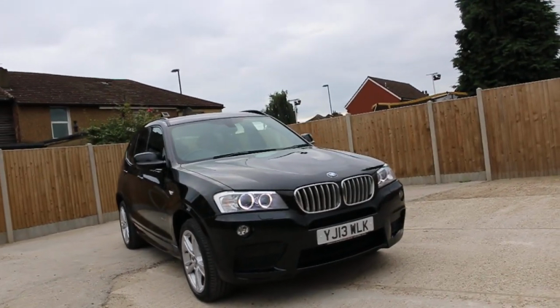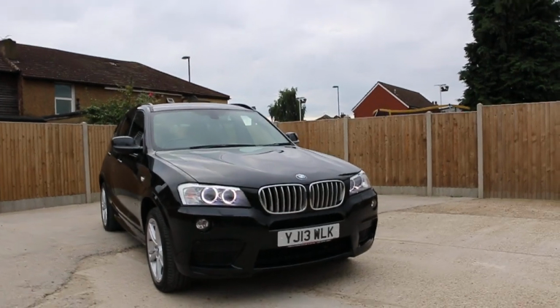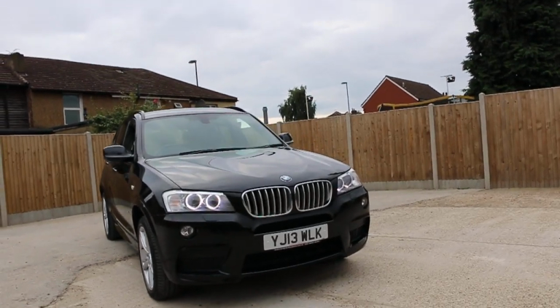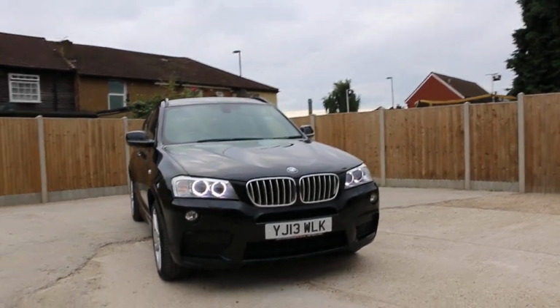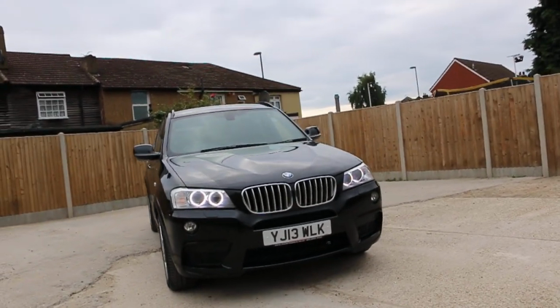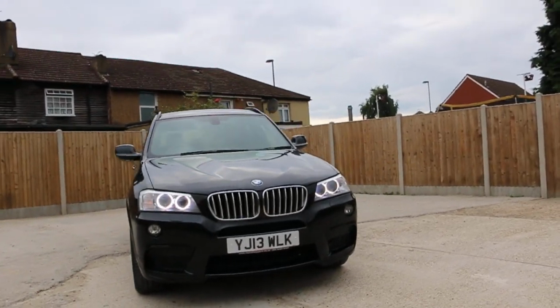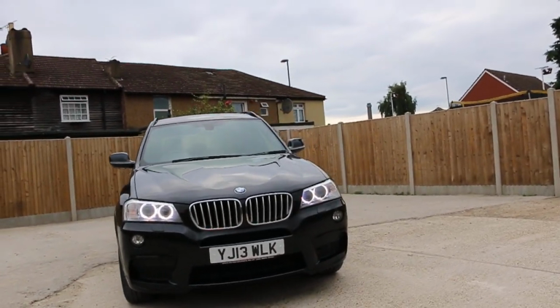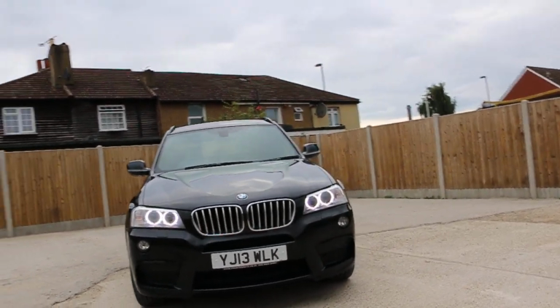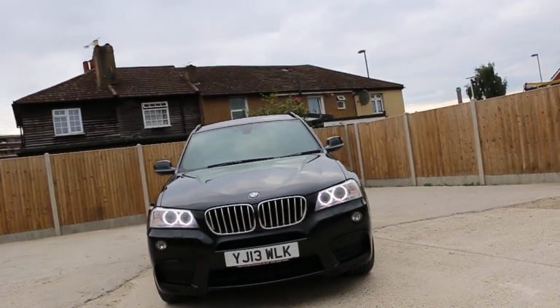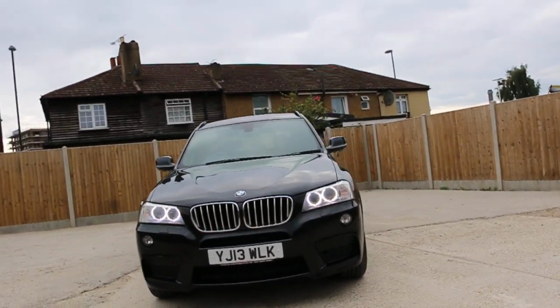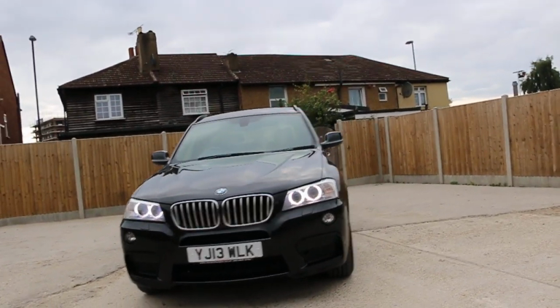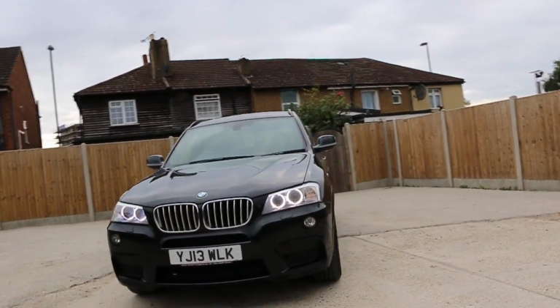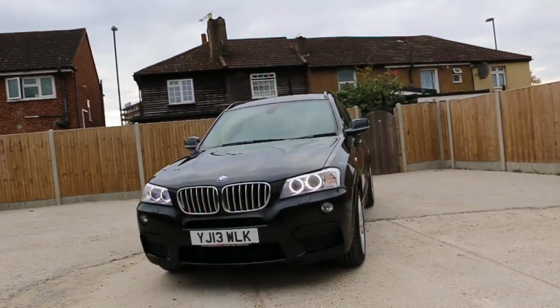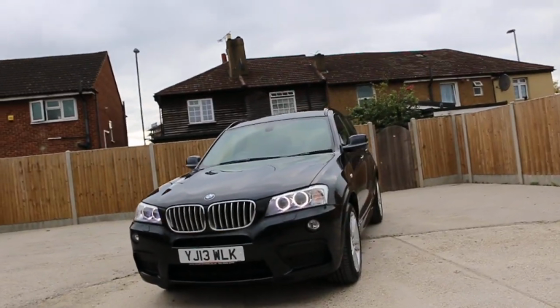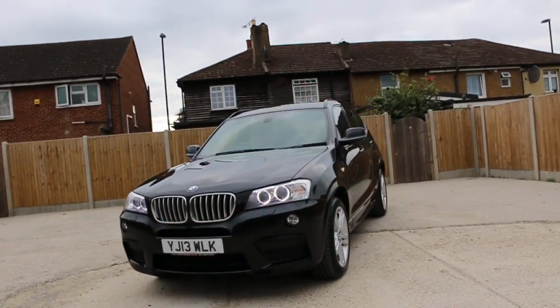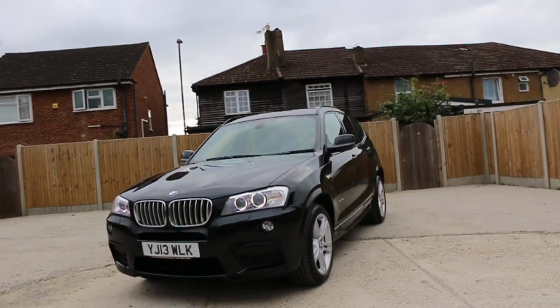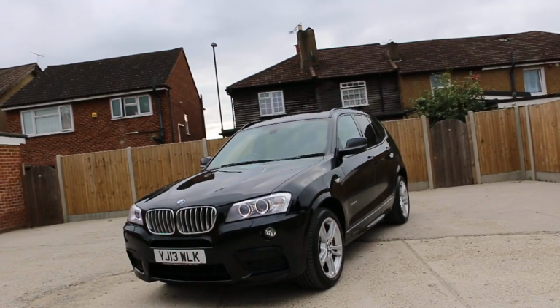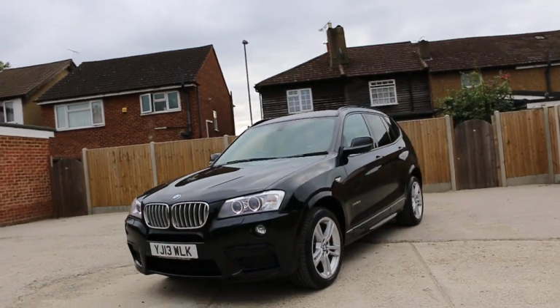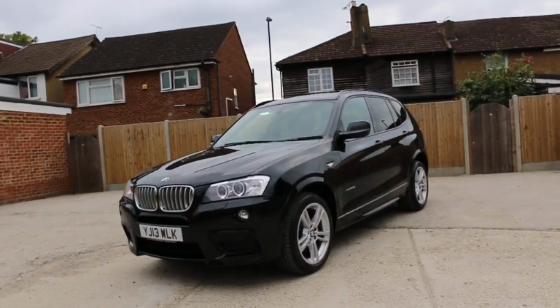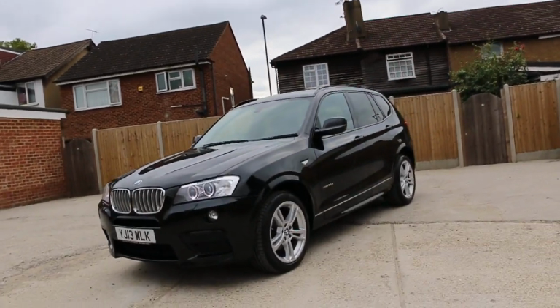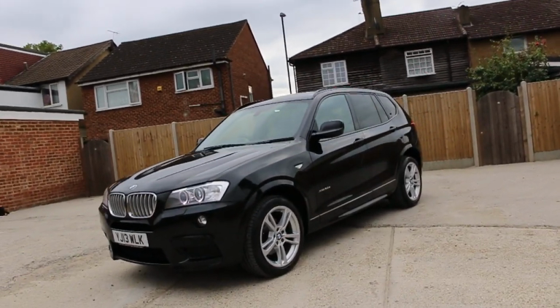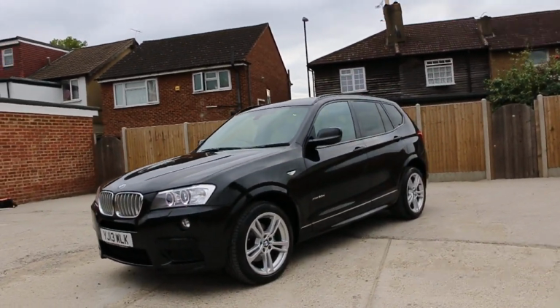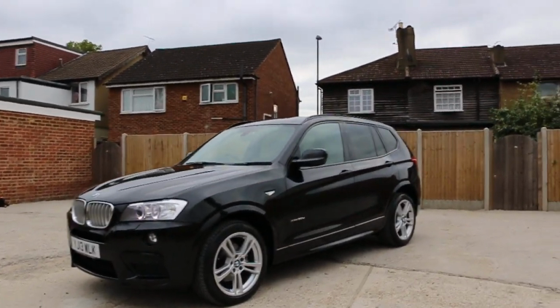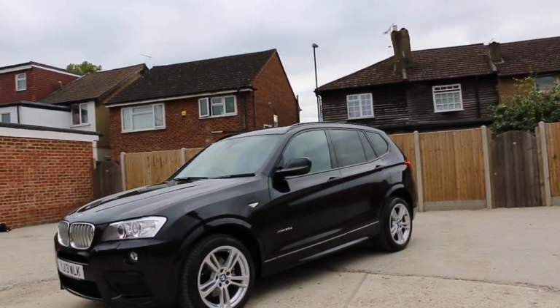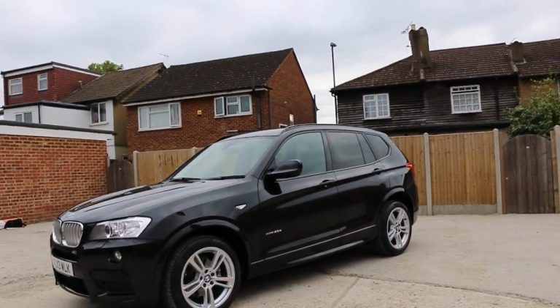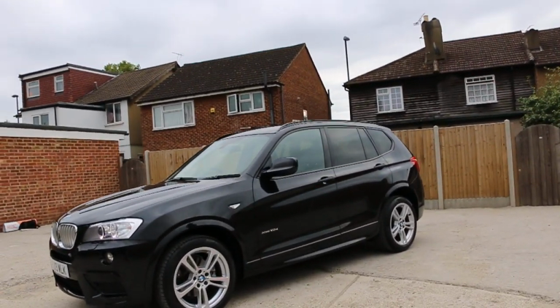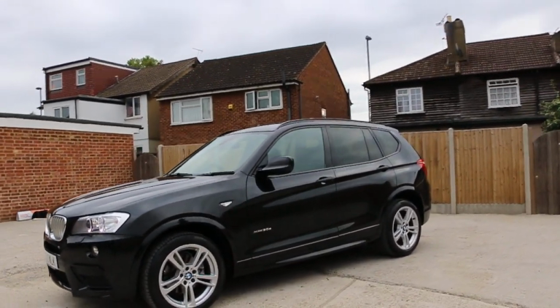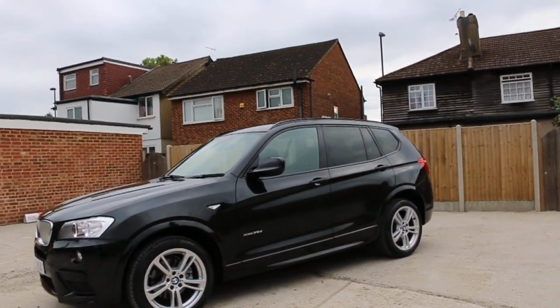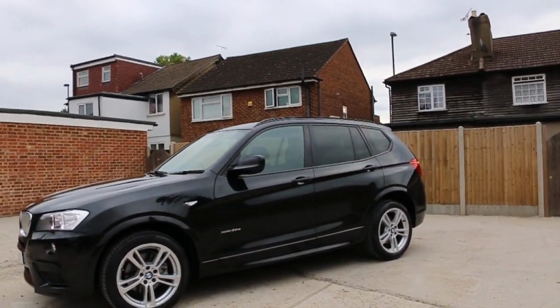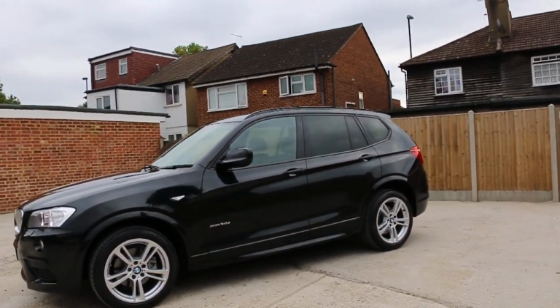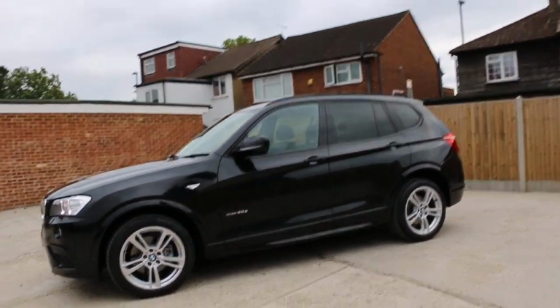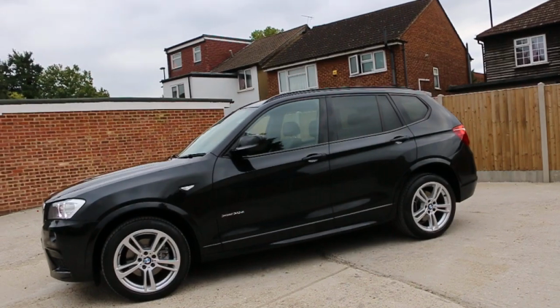The car has front day lights, front headlight washers, front parking sensors, fog lights, 19-inch M Sport alloy wheels, privacy rear glass, and roof rails.